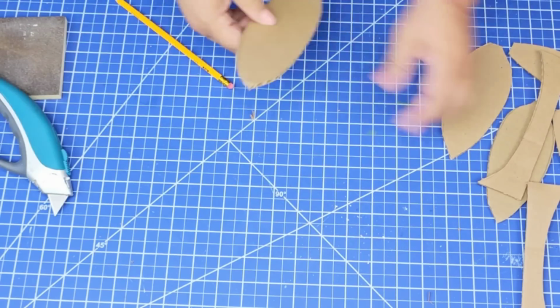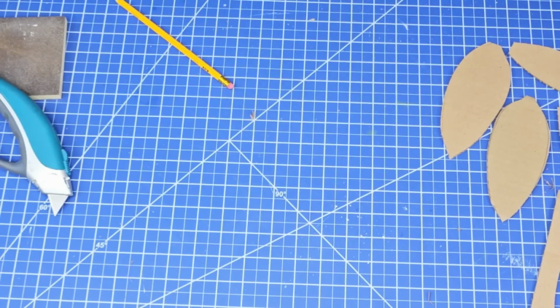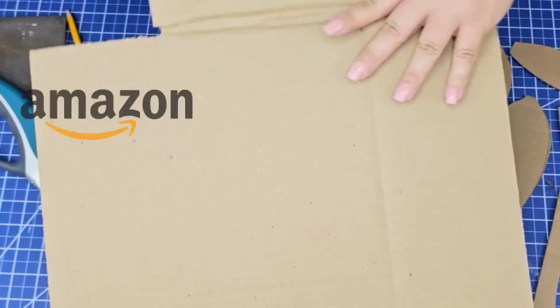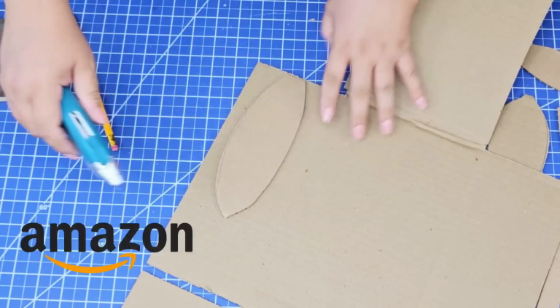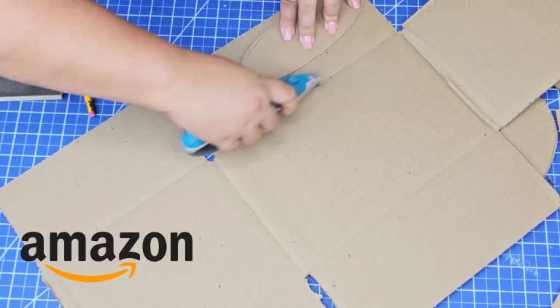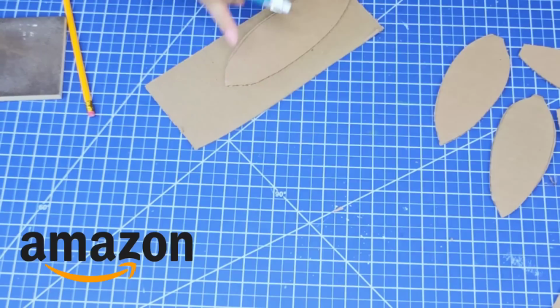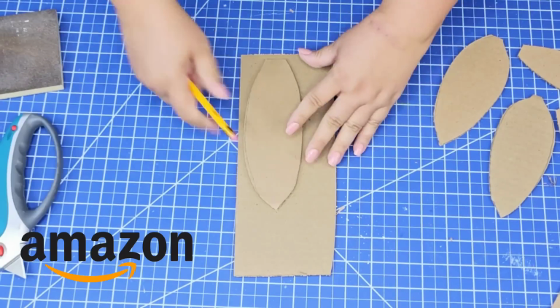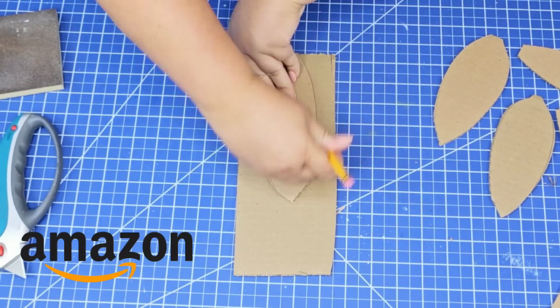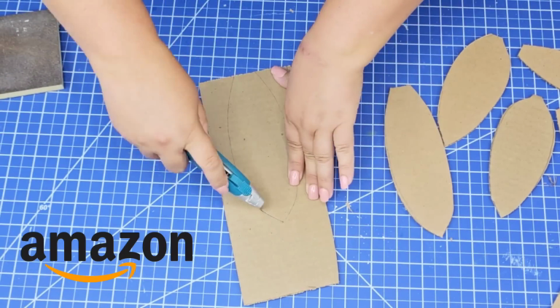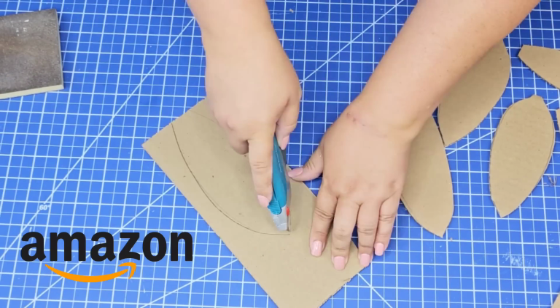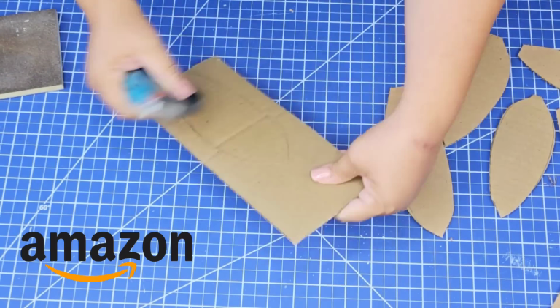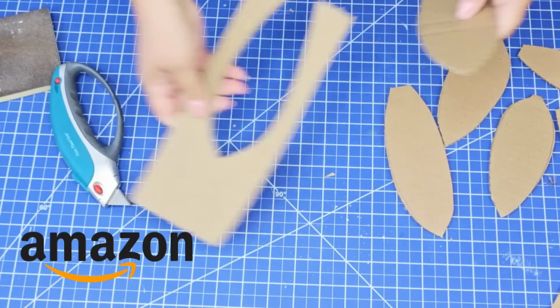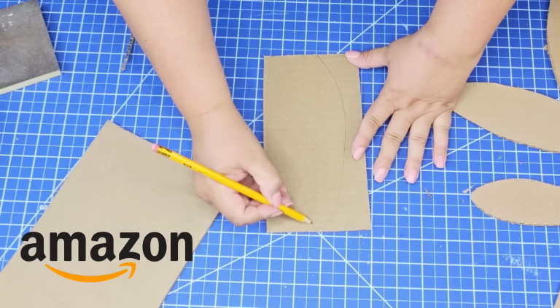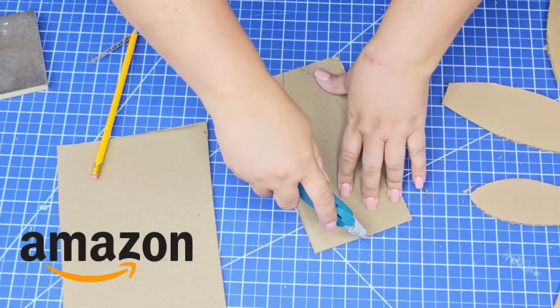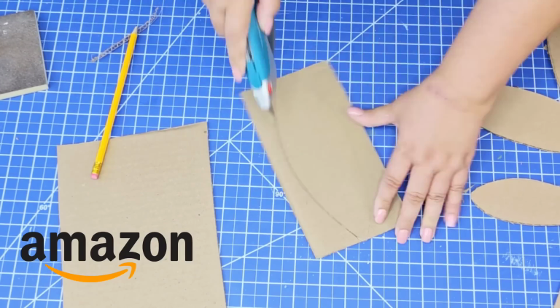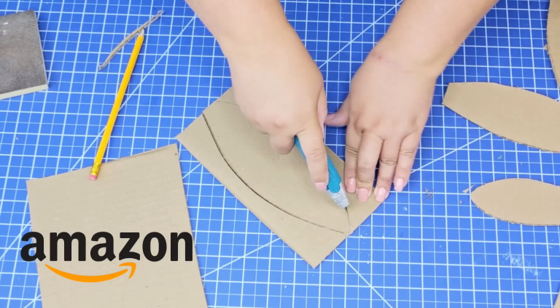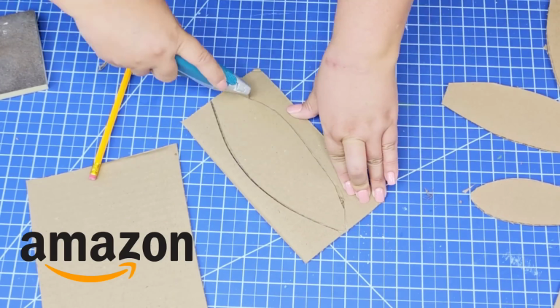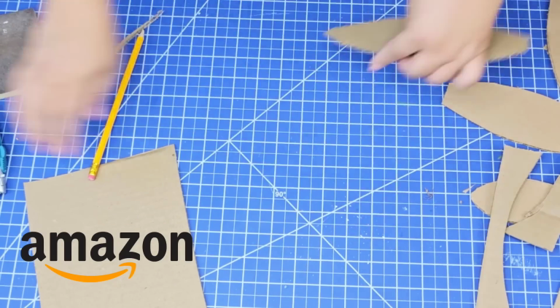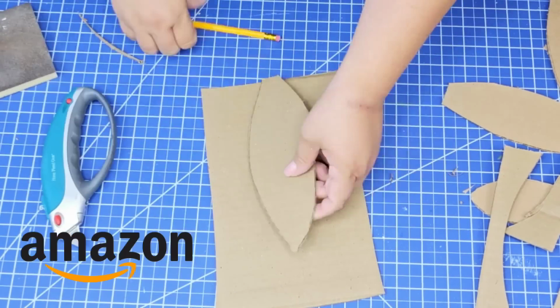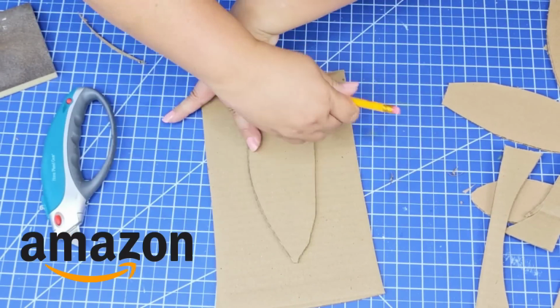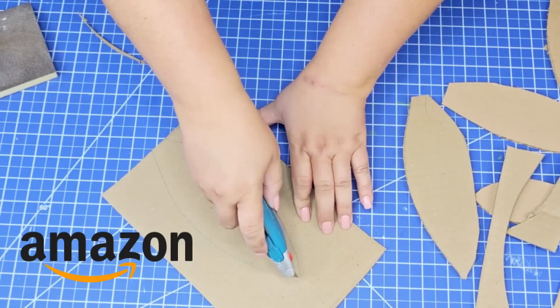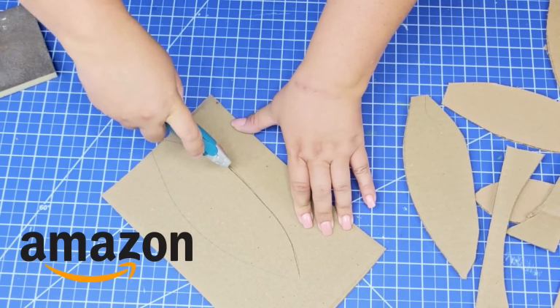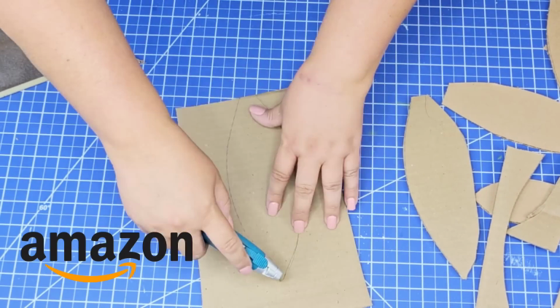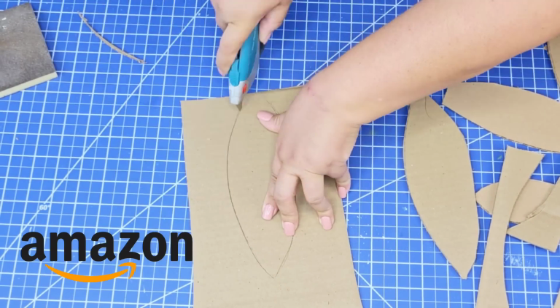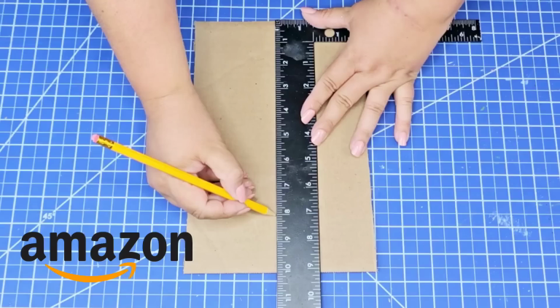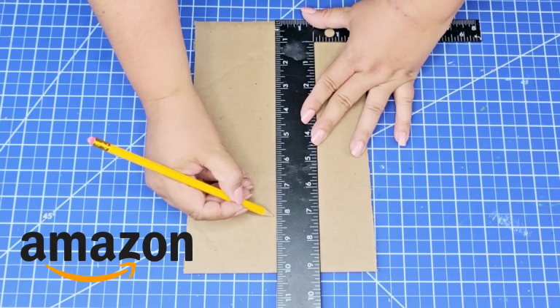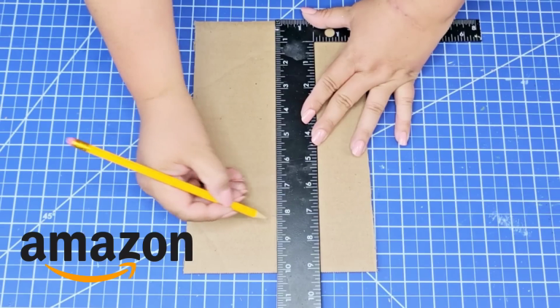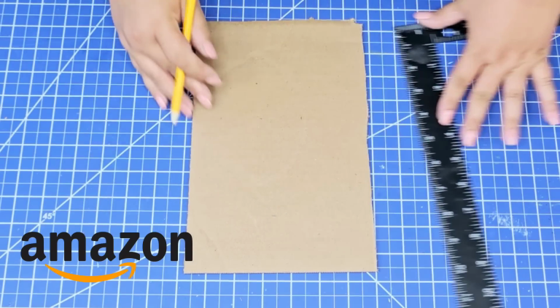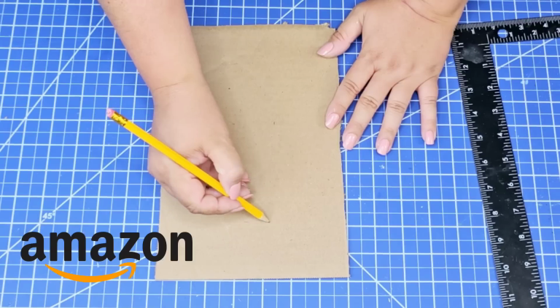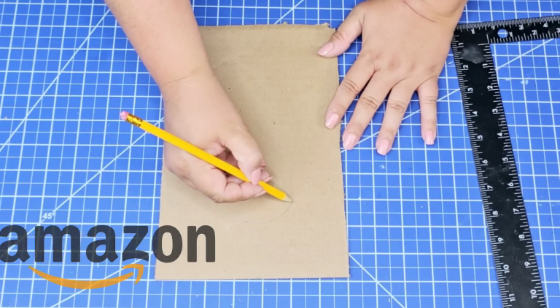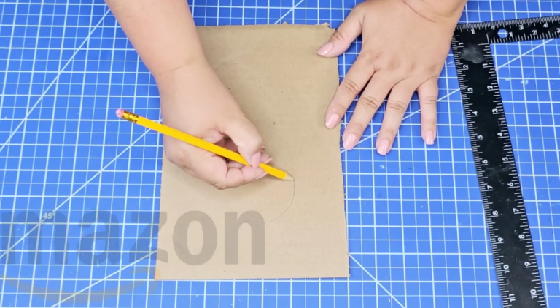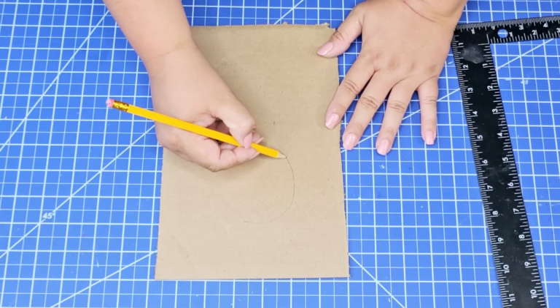The blade knife I am using is amazing. I've mentioned this before — if you work with cardboard or even foam core, this is such a wonderful knife to have. I have it on my Amazon store, so it is linked below if you want to check it out.